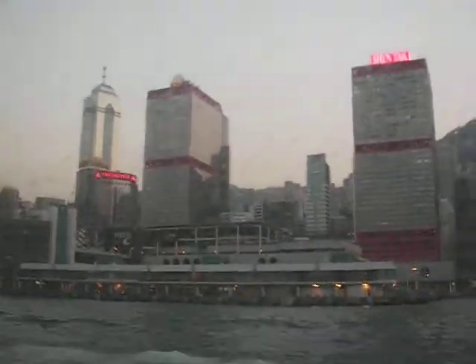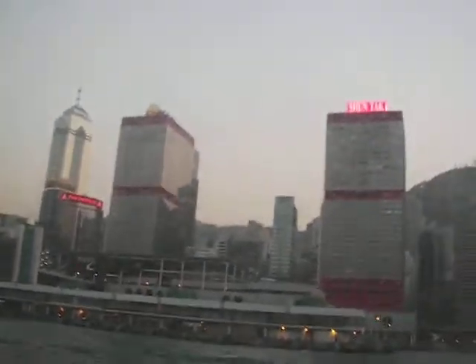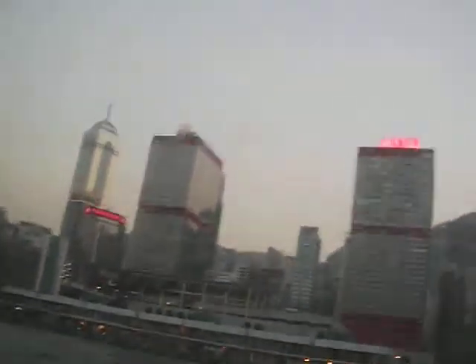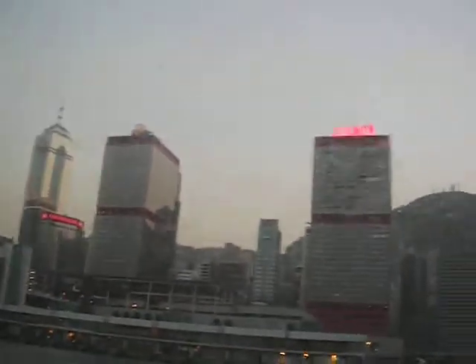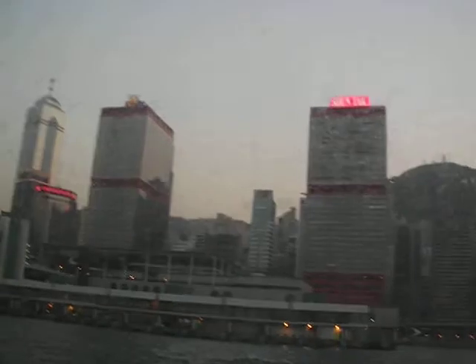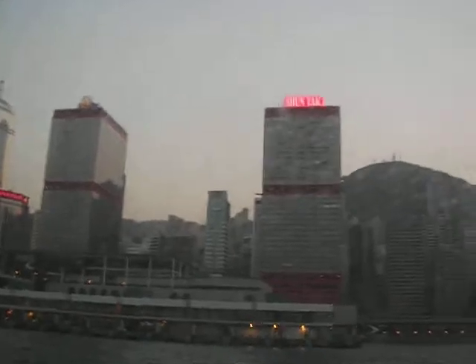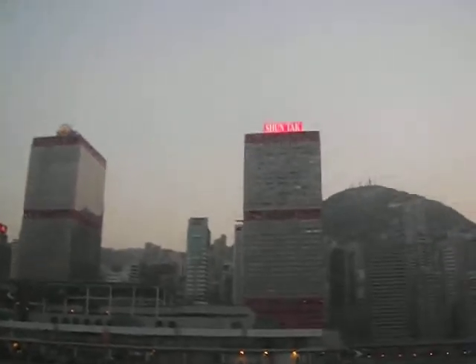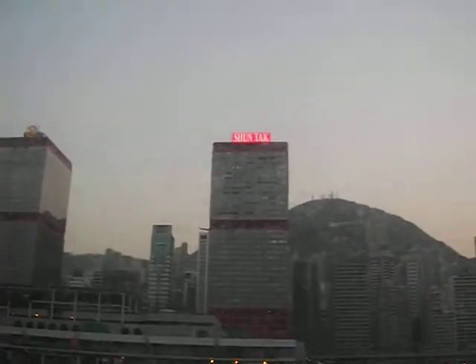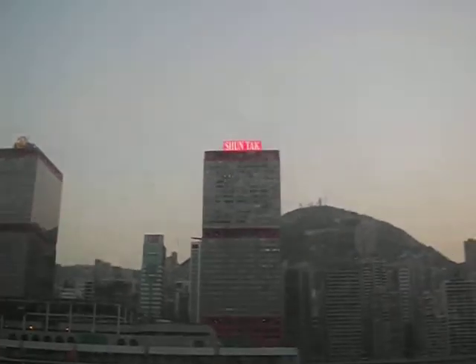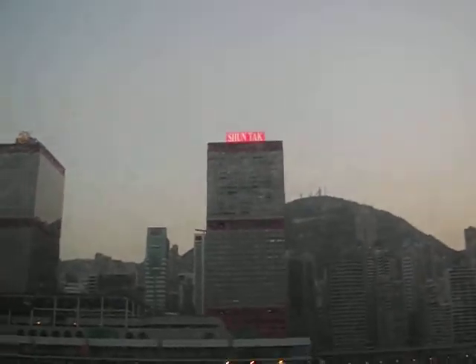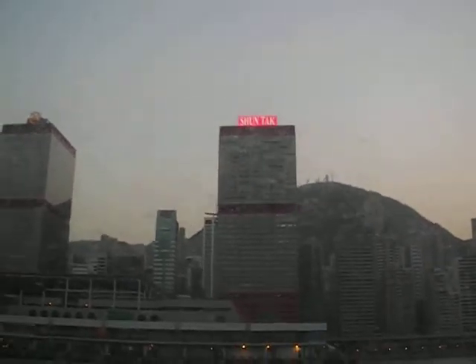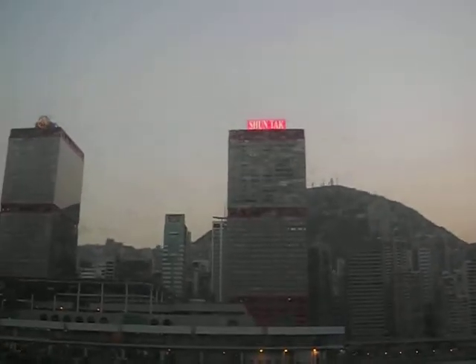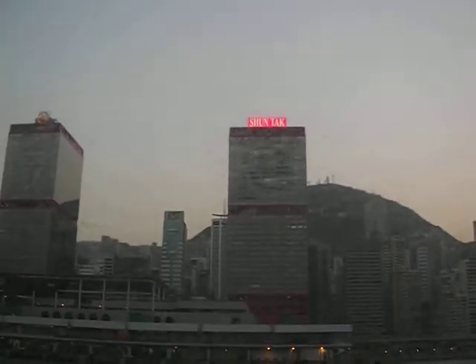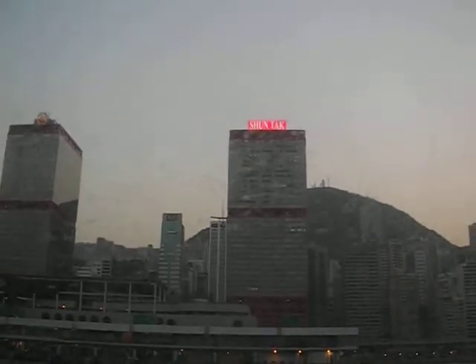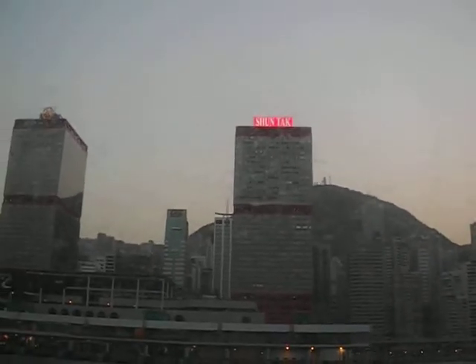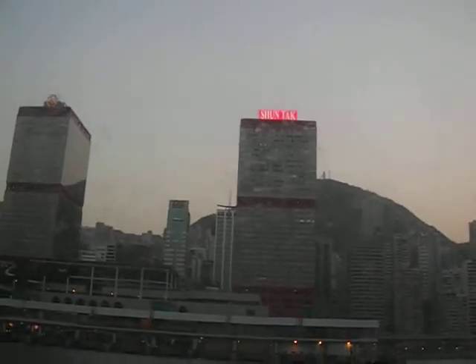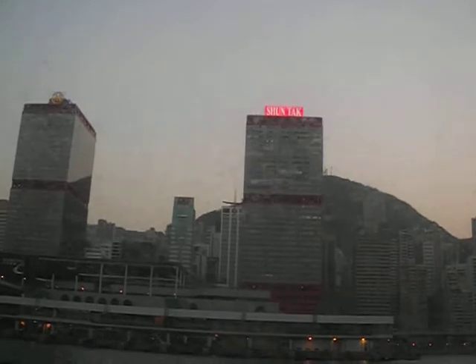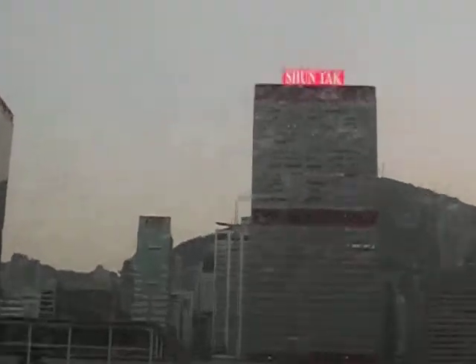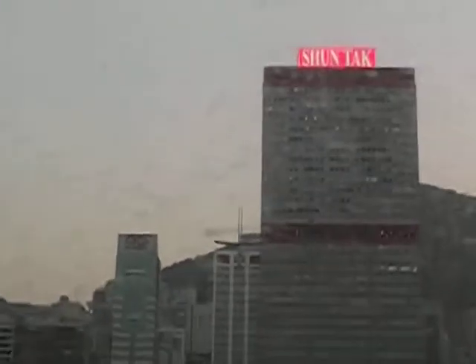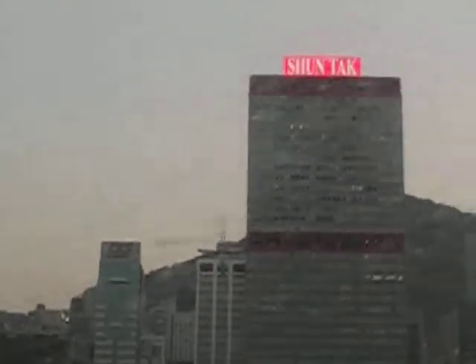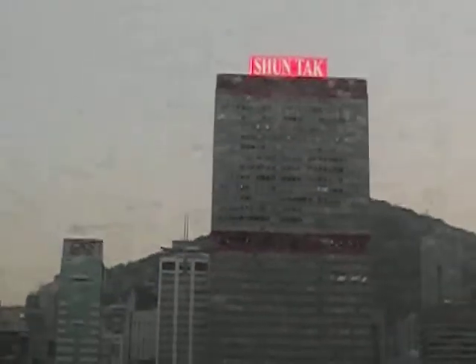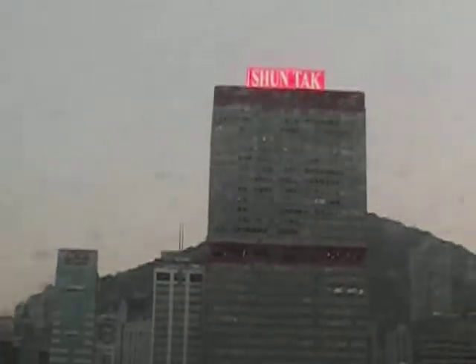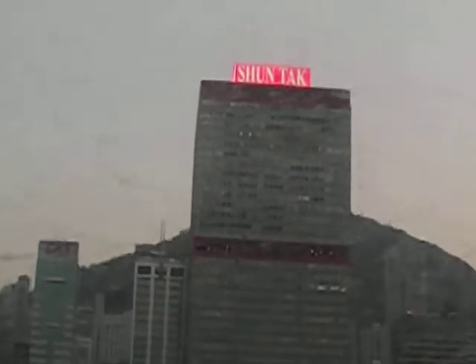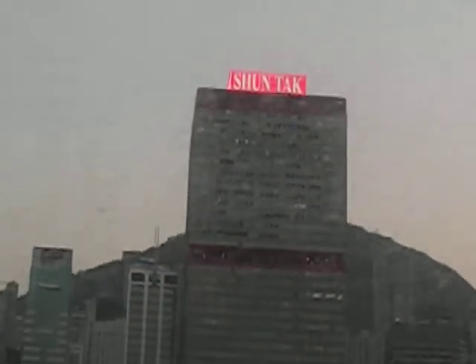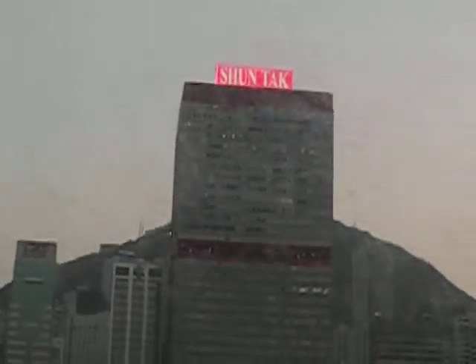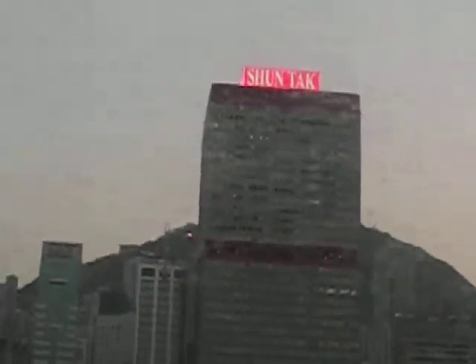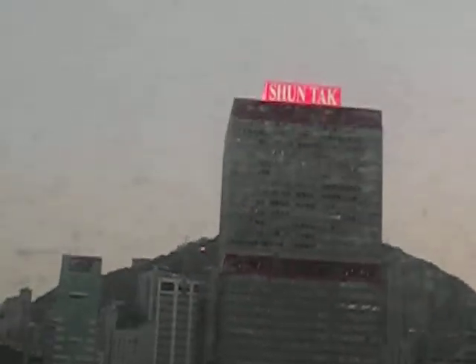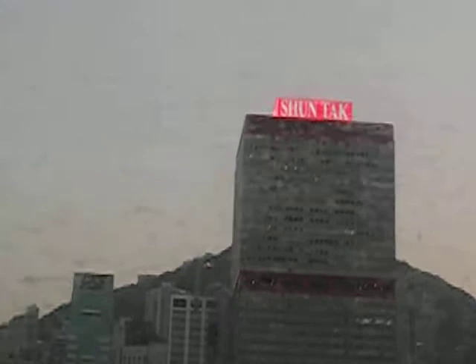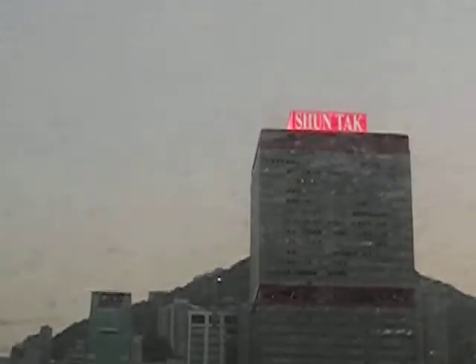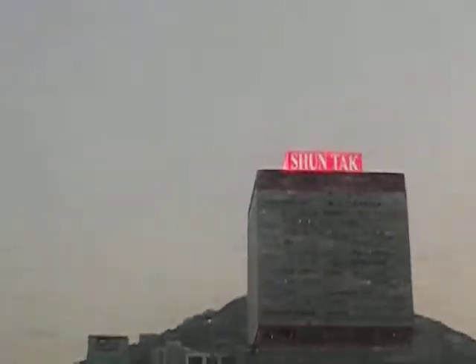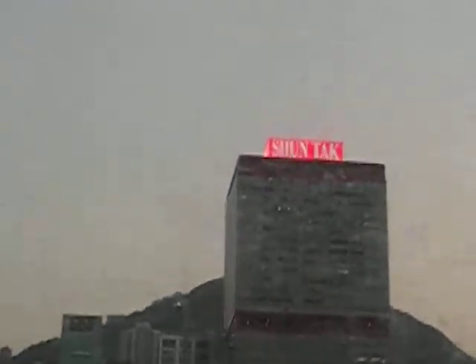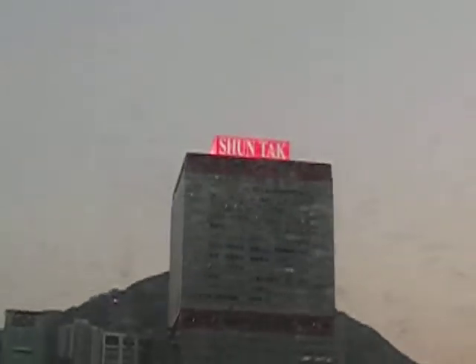Here's the peak of Hong Kong Island, behind the Shintak Tower. That's the touristy peak up there.